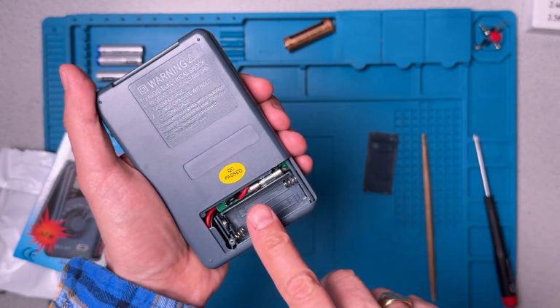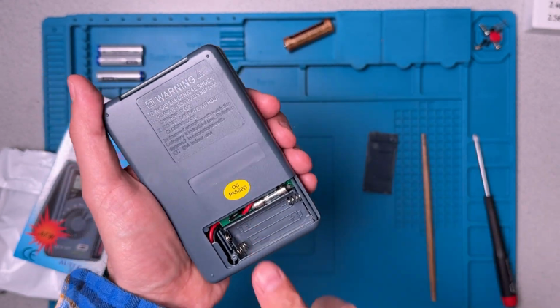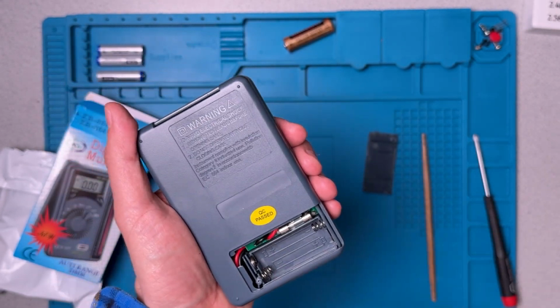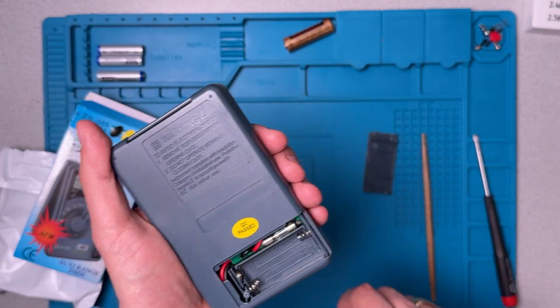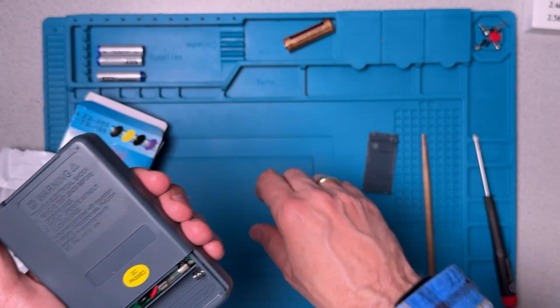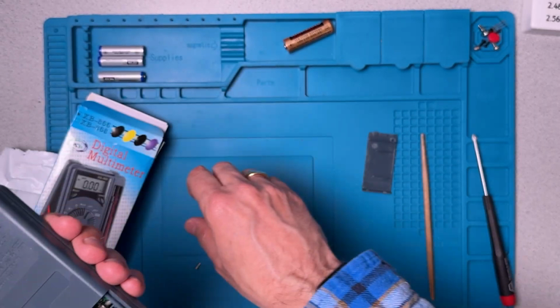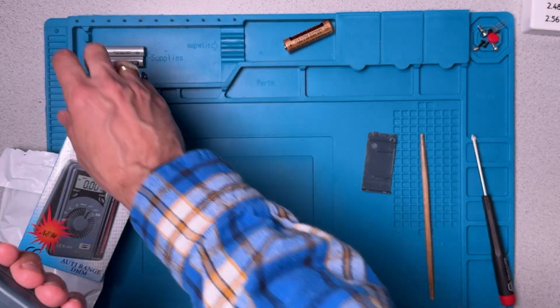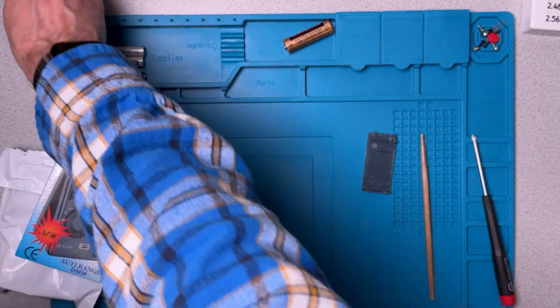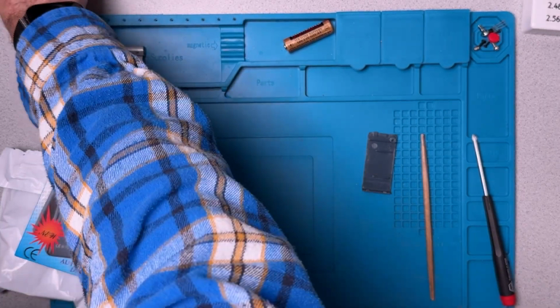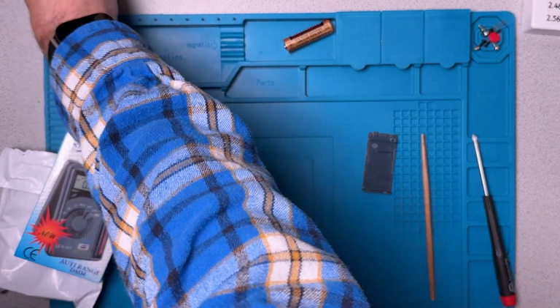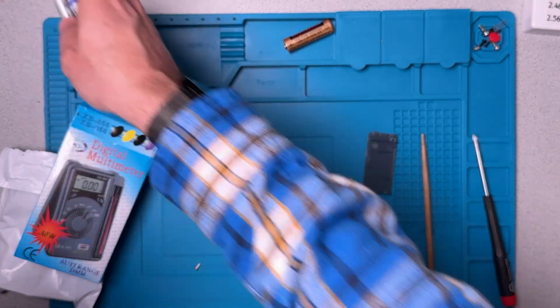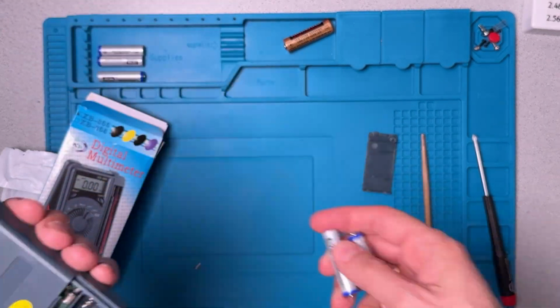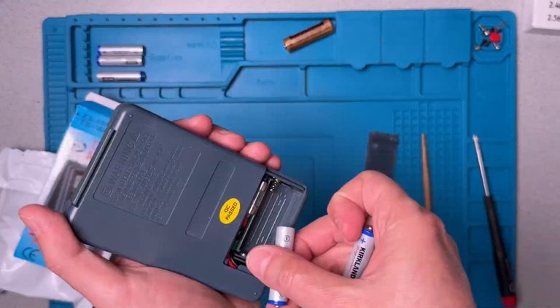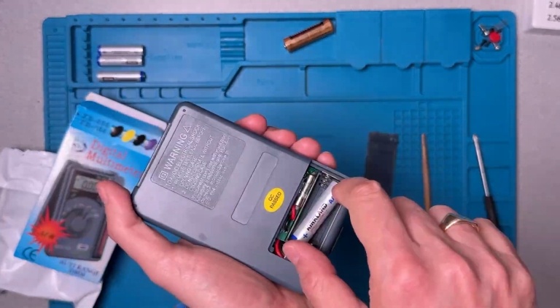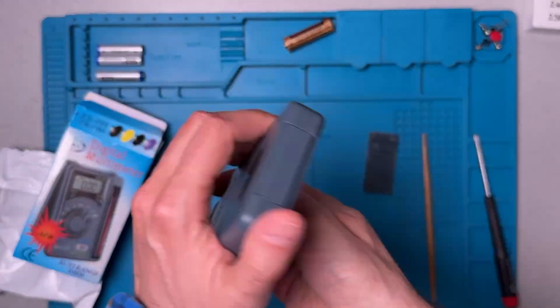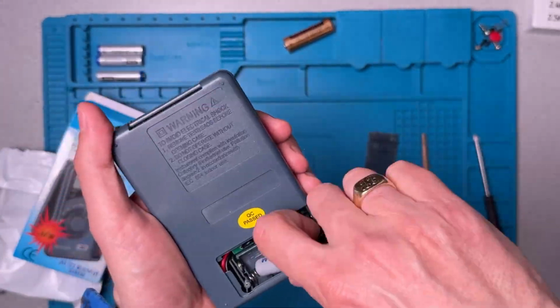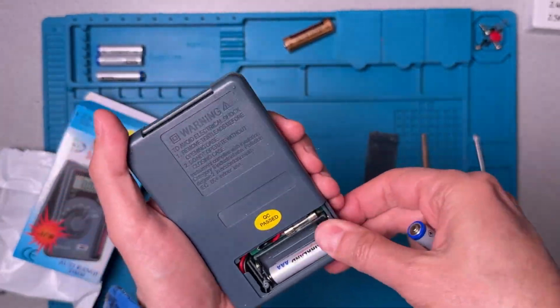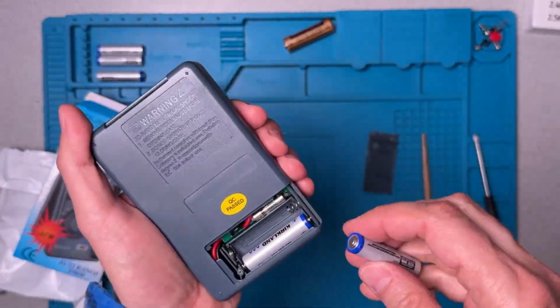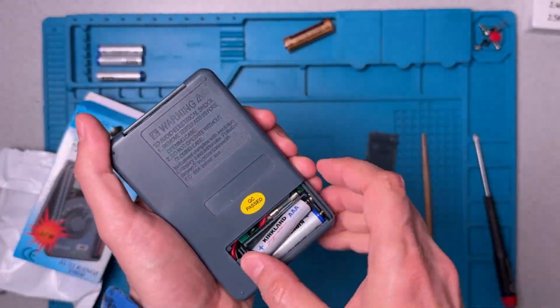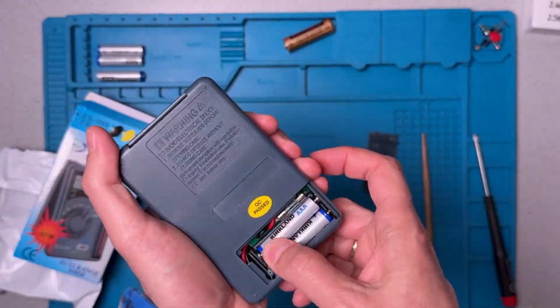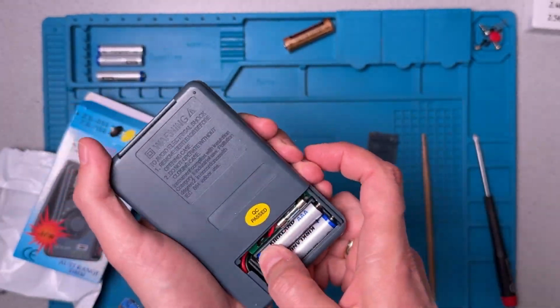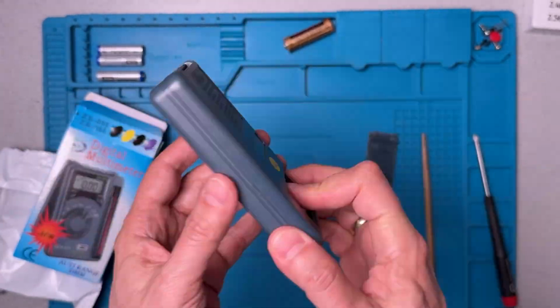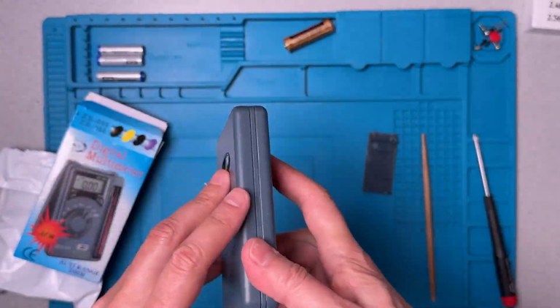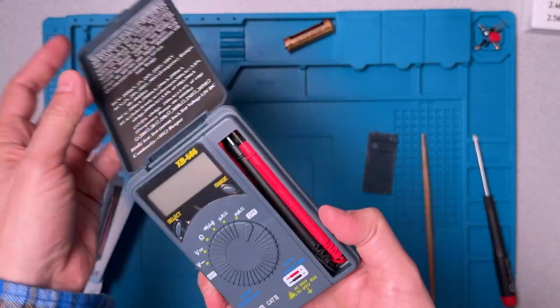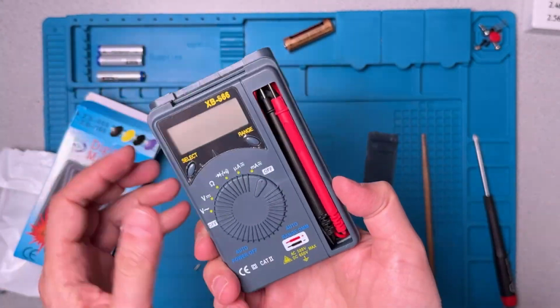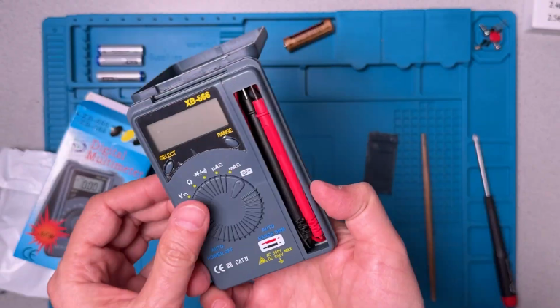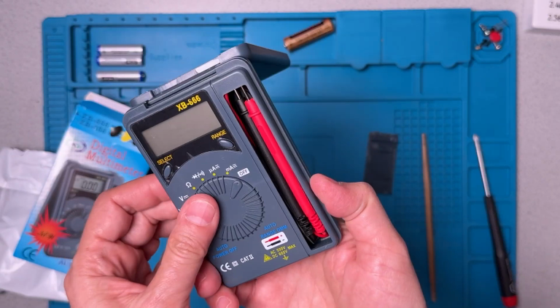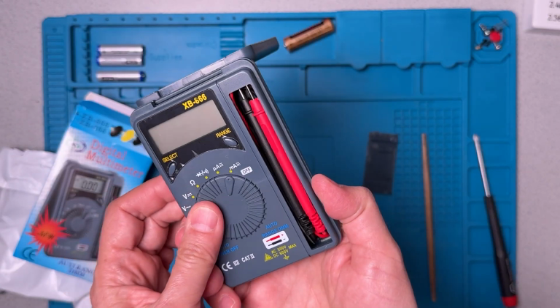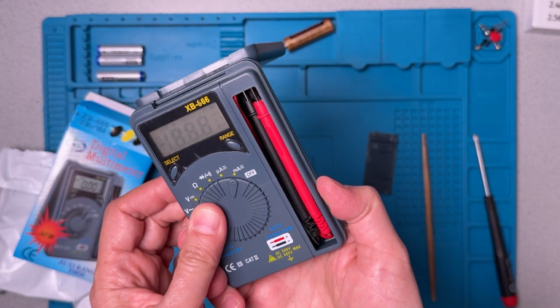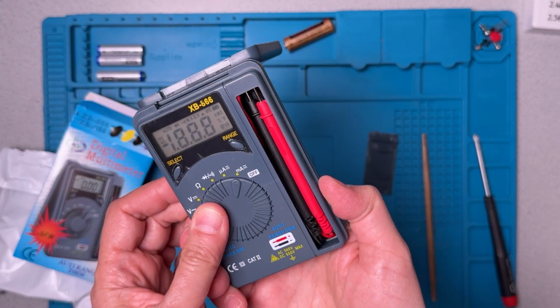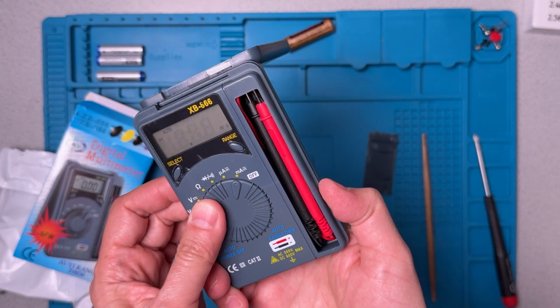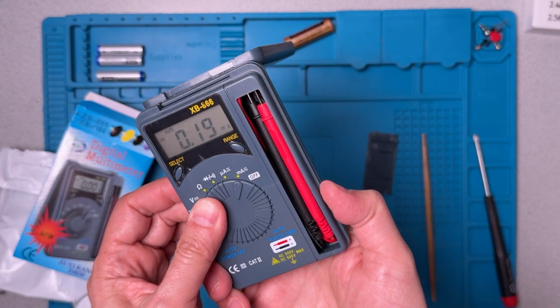That looks like it takes two AAA batteries. Let's quickly make sure that it powers up.